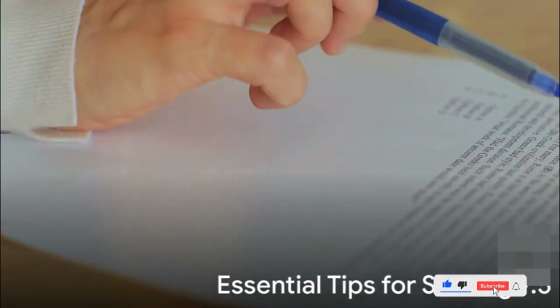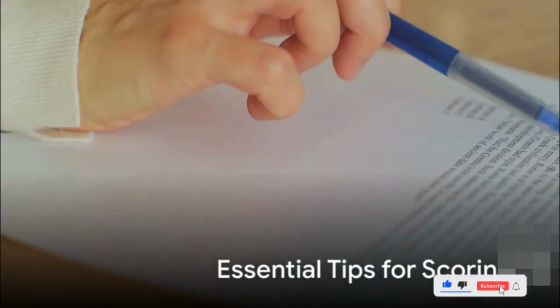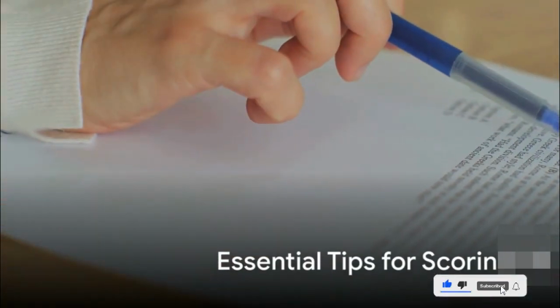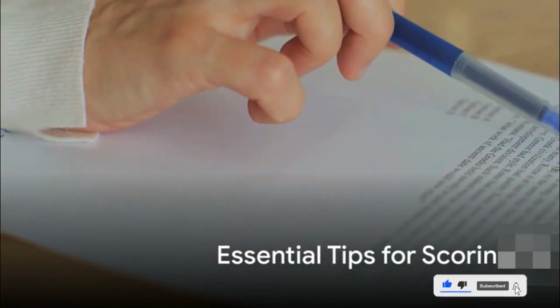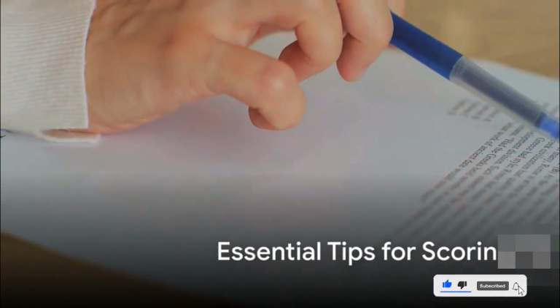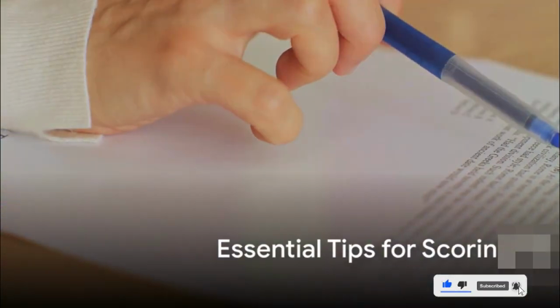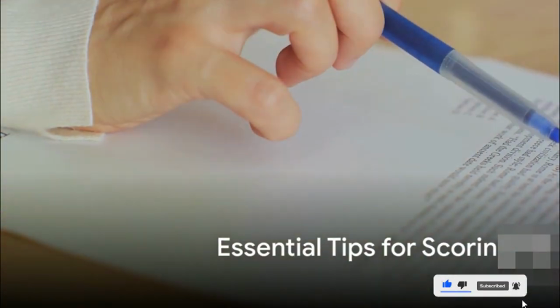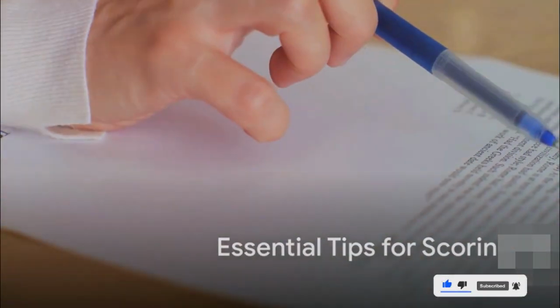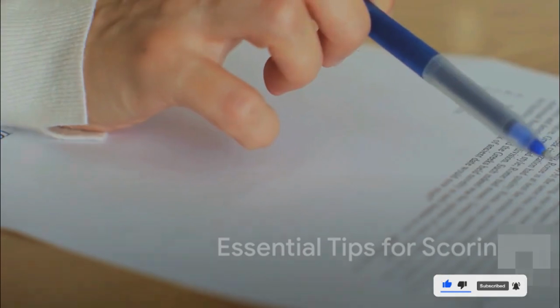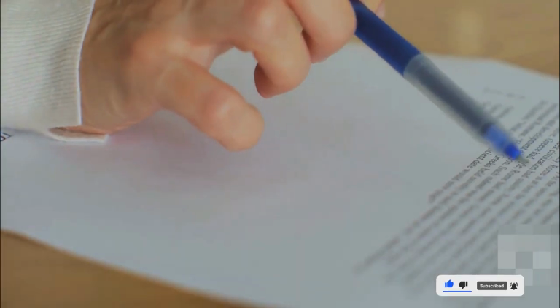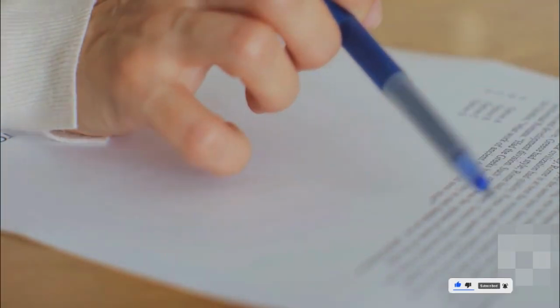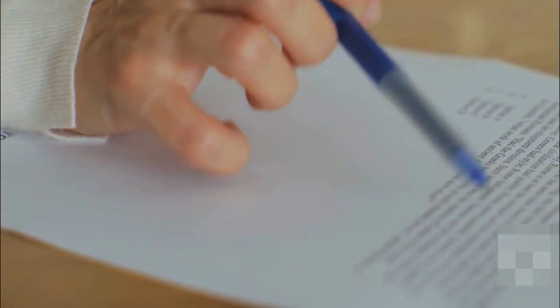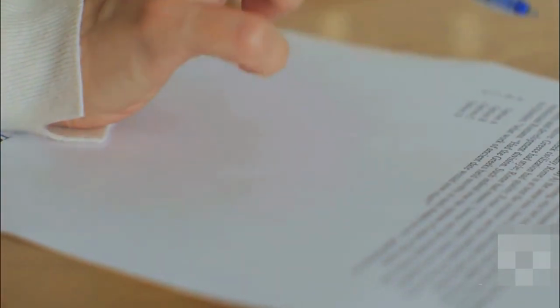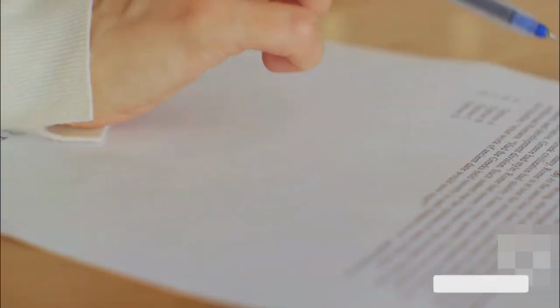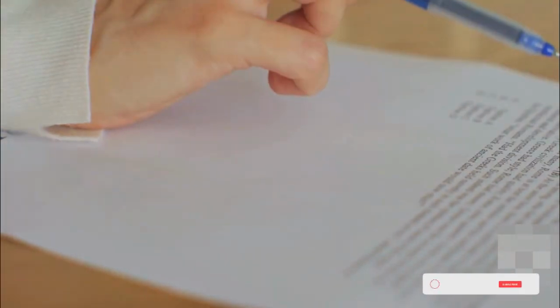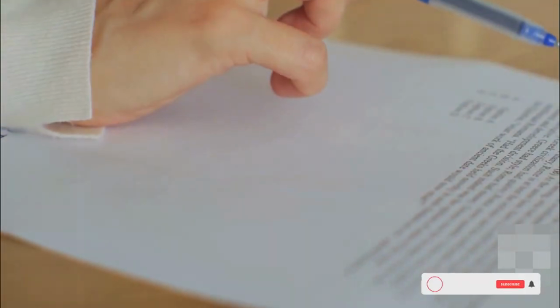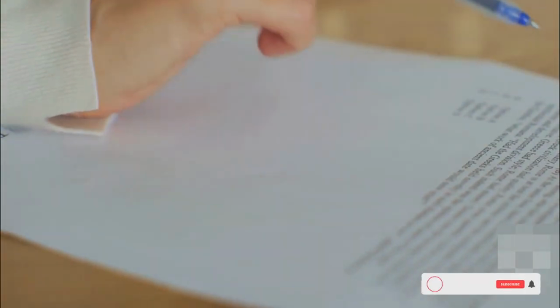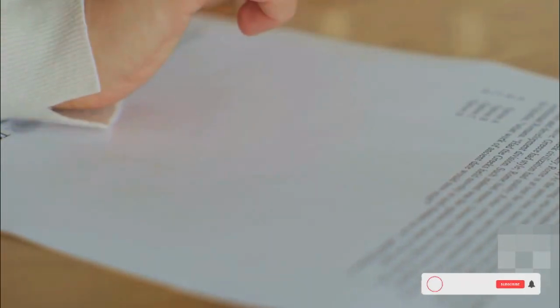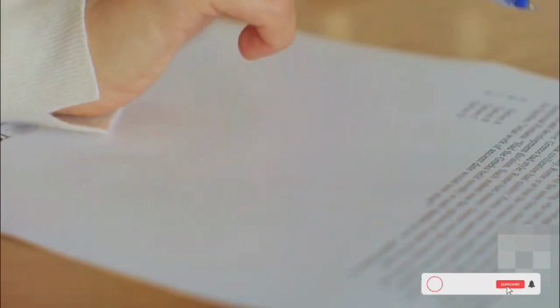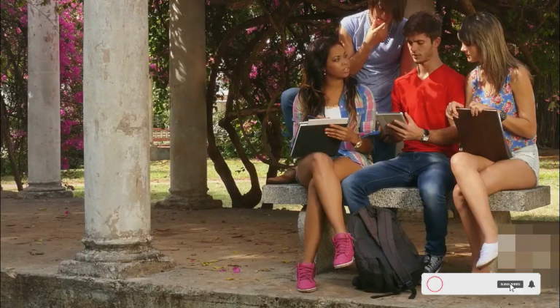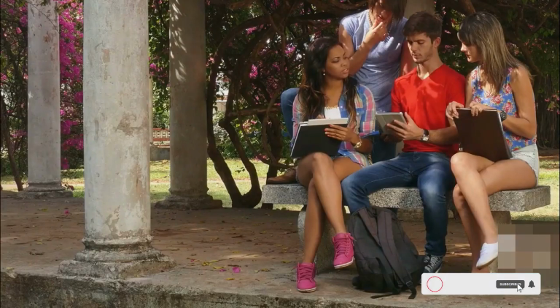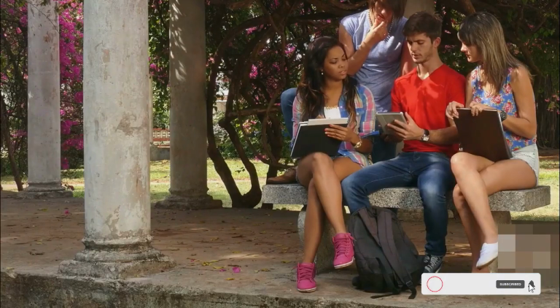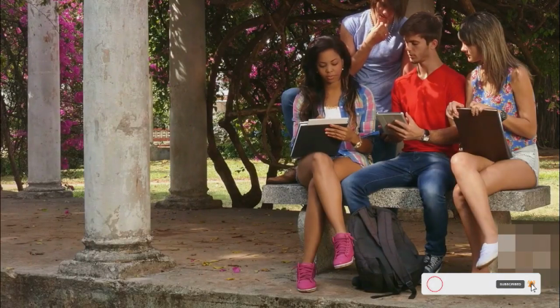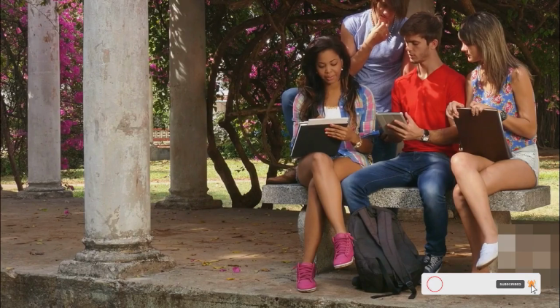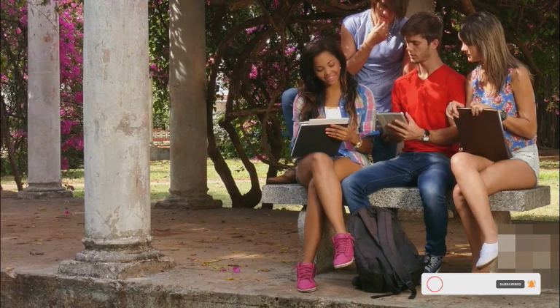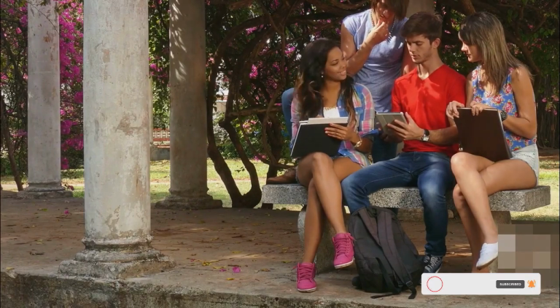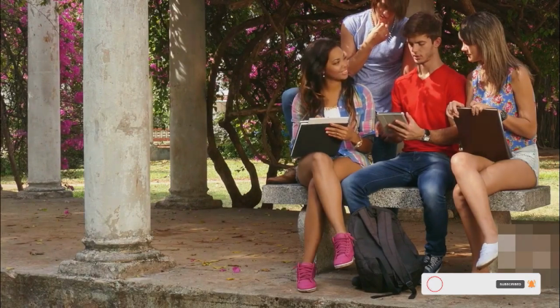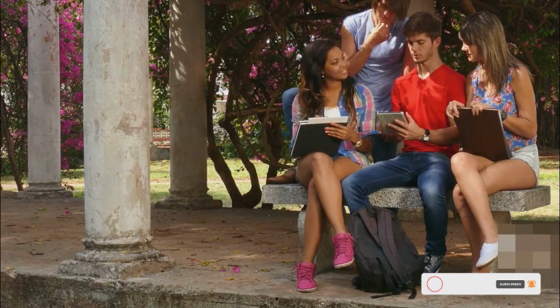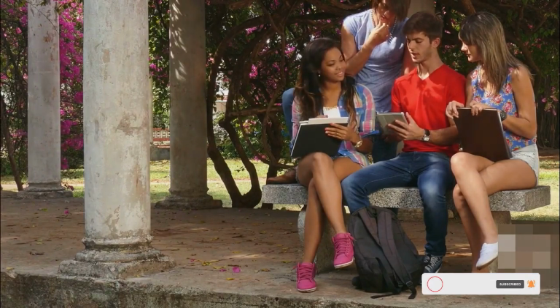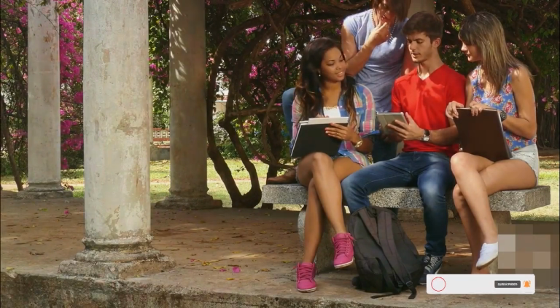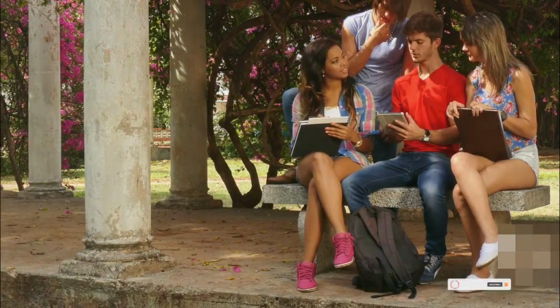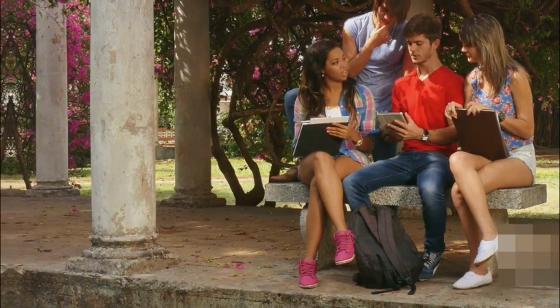We'll also delve into some overall tips that can help you manage your time effectively and perform at your best. So gear up as we explore the strategies for each section of the IELTS exam.